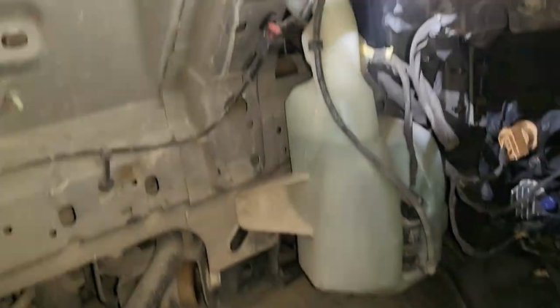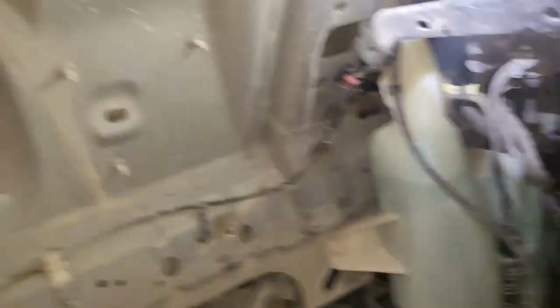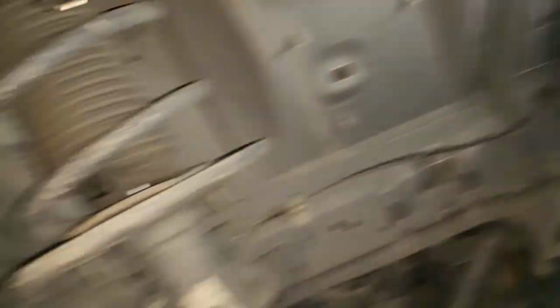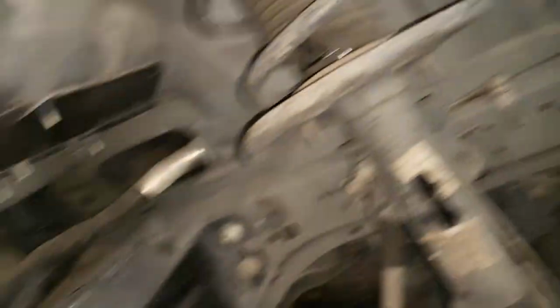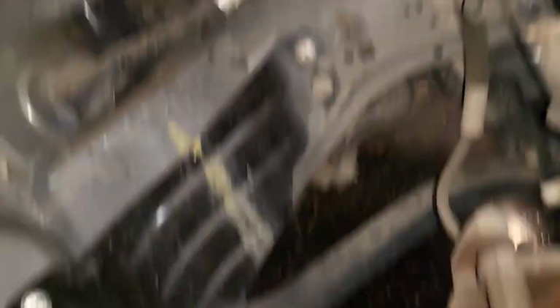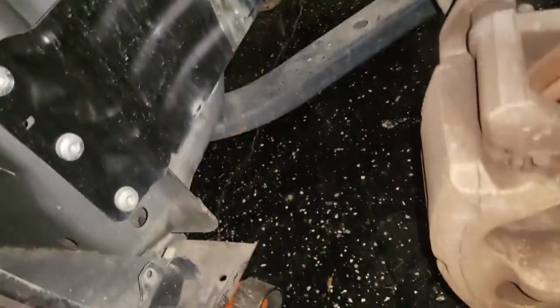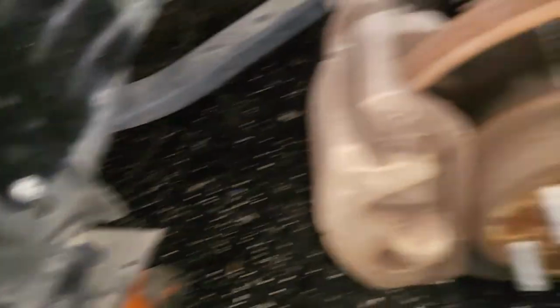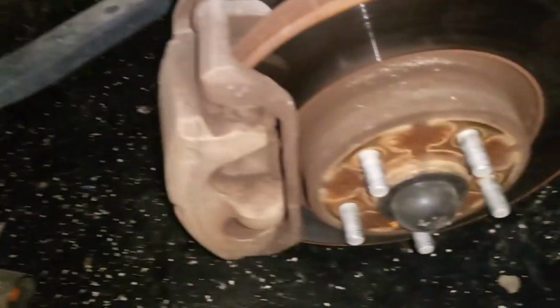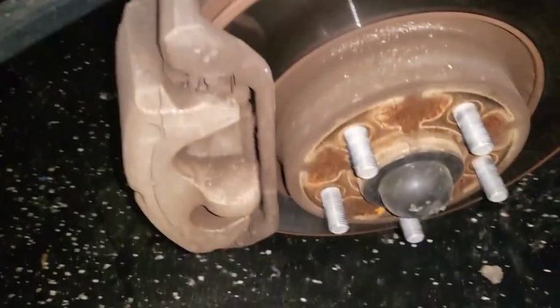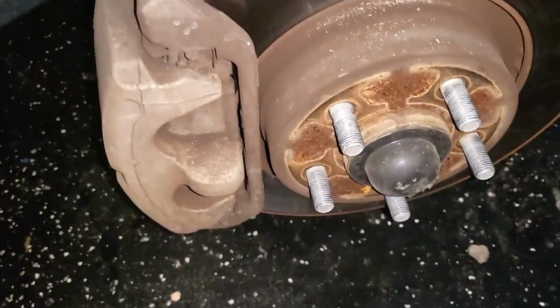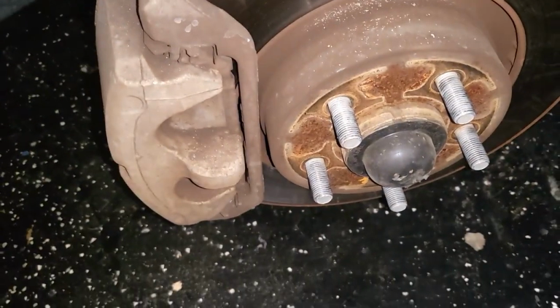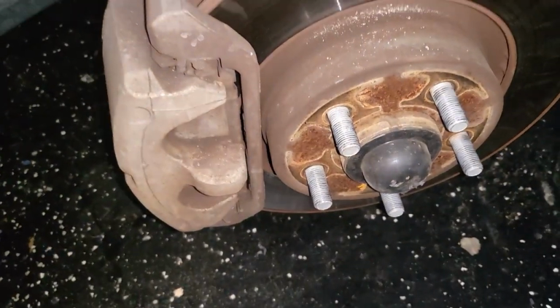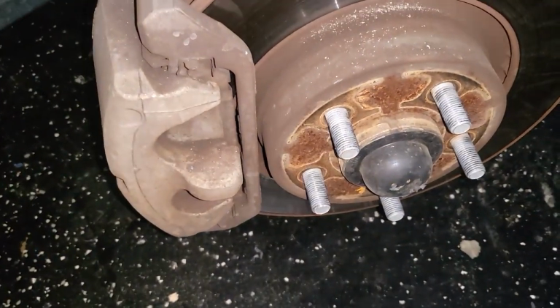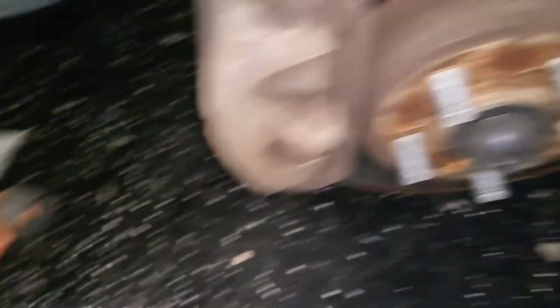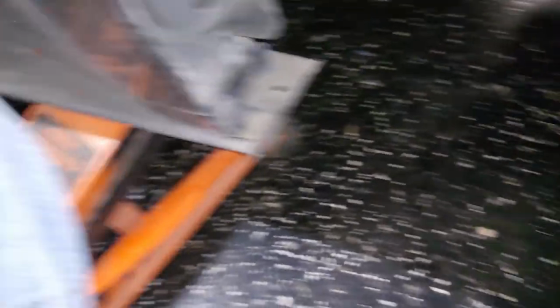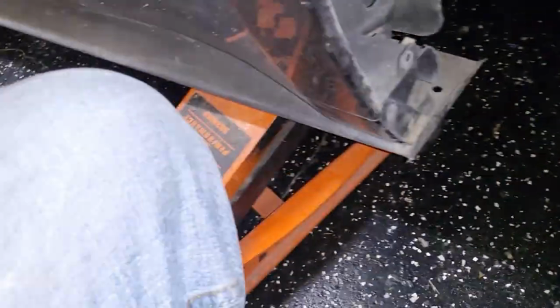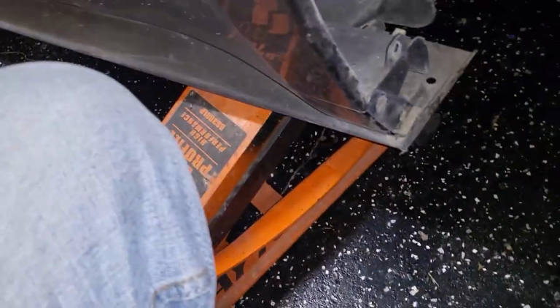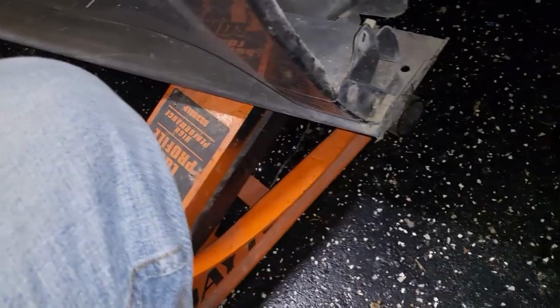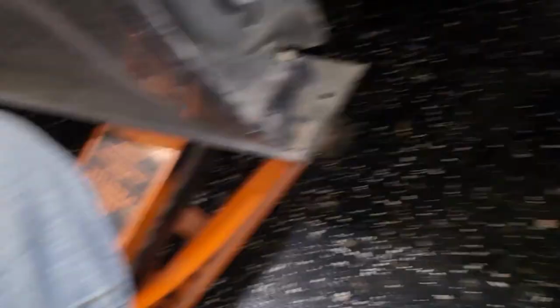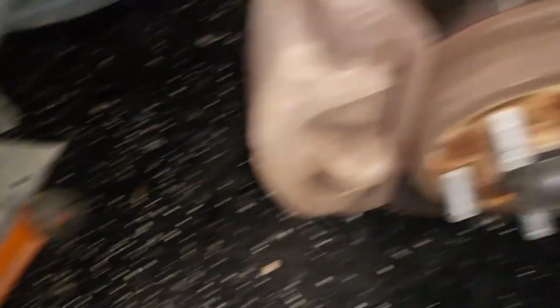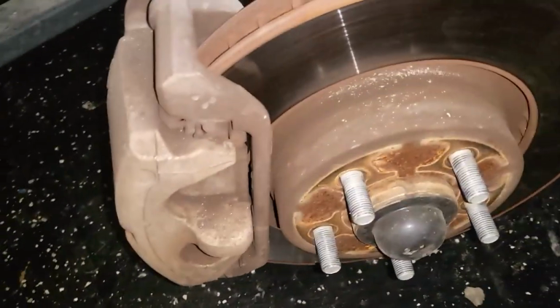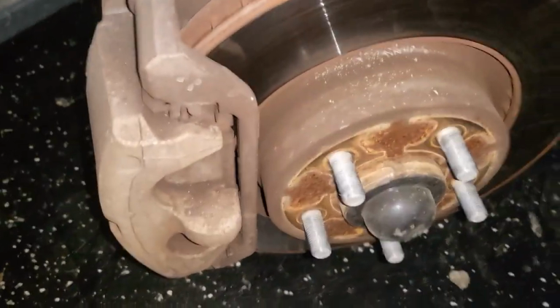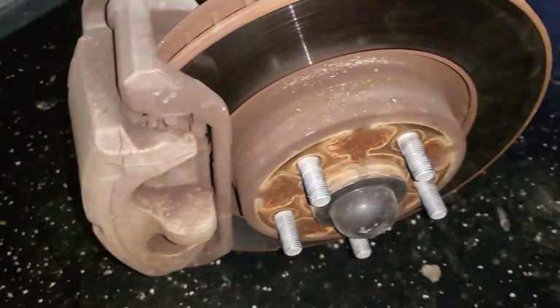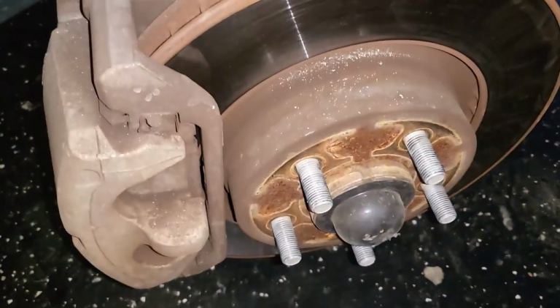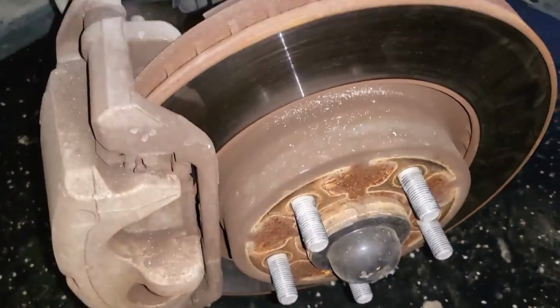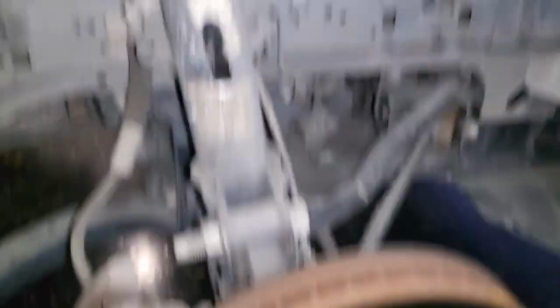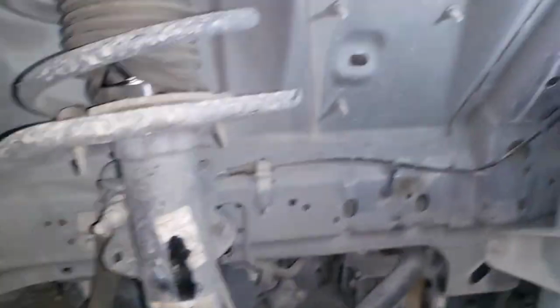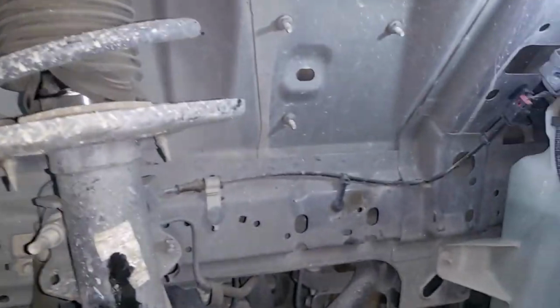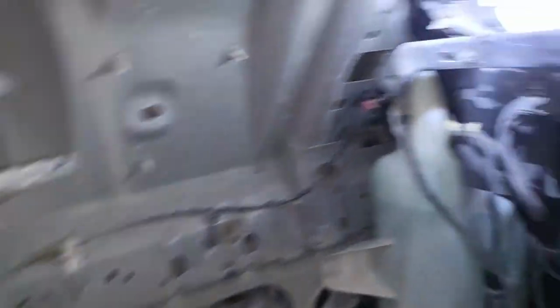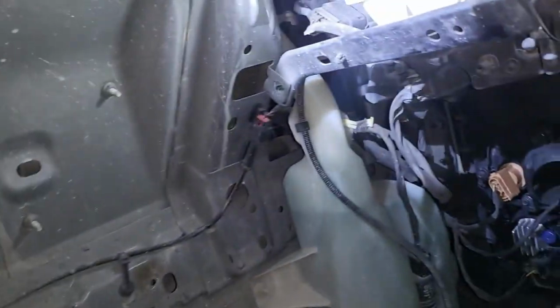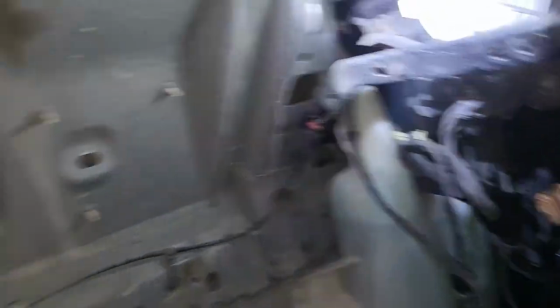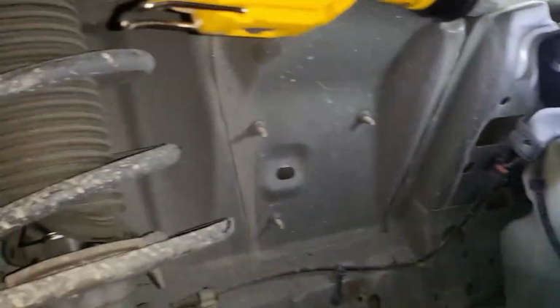You remove this wheel well after you remove the tire. Jack the car up, do whatever you gotta do, get the tire out, and remove the wheel well.